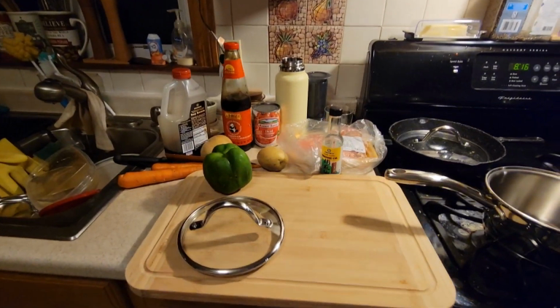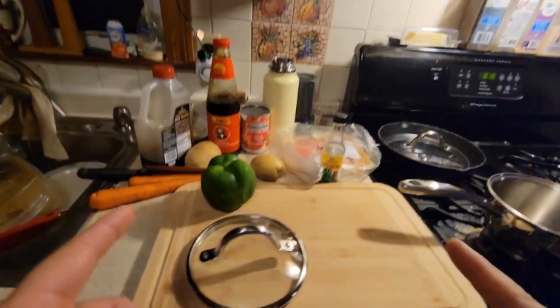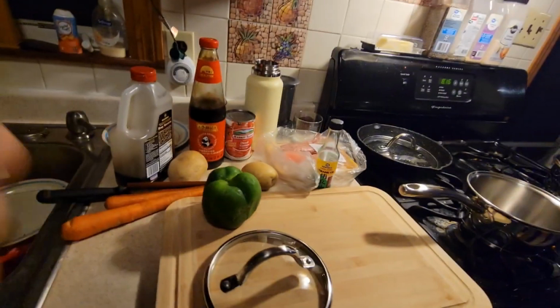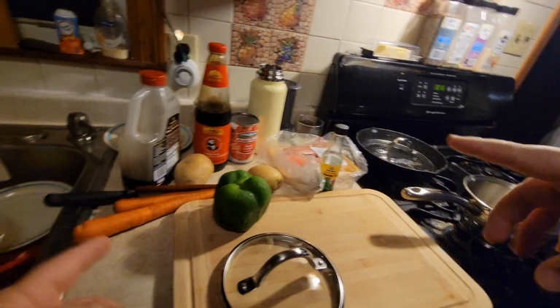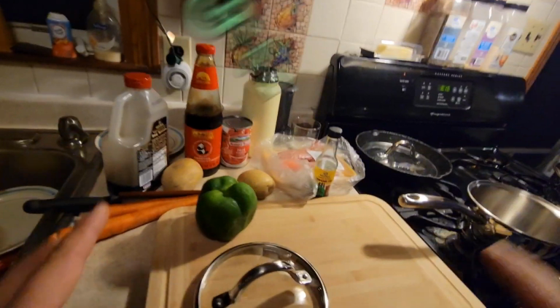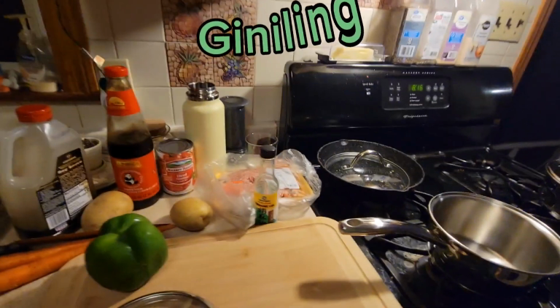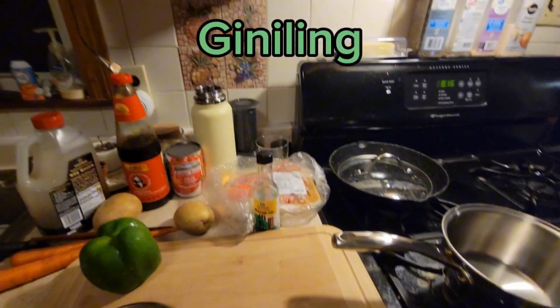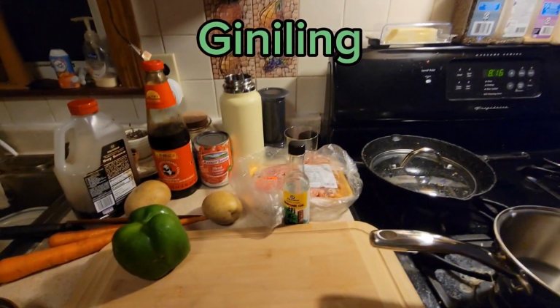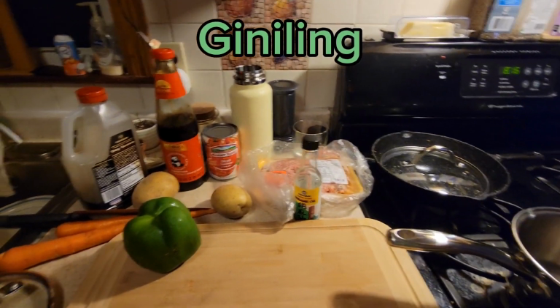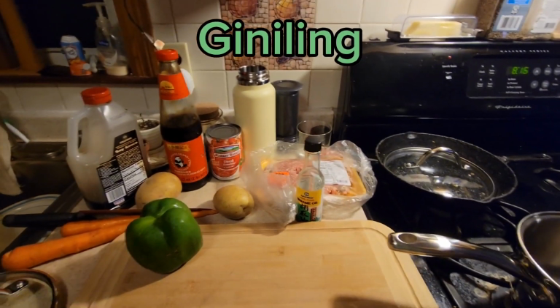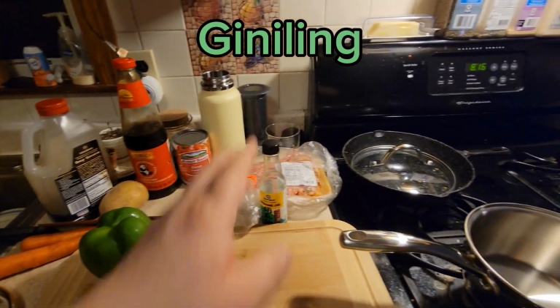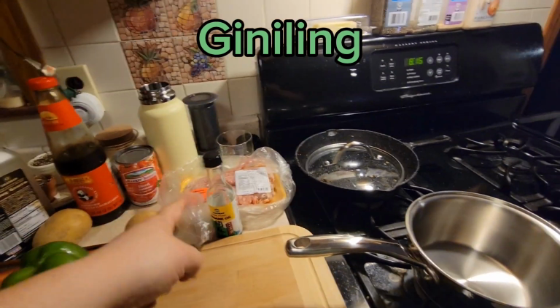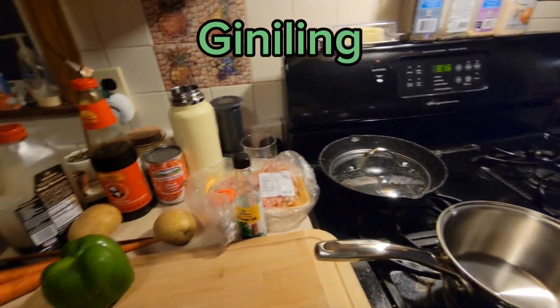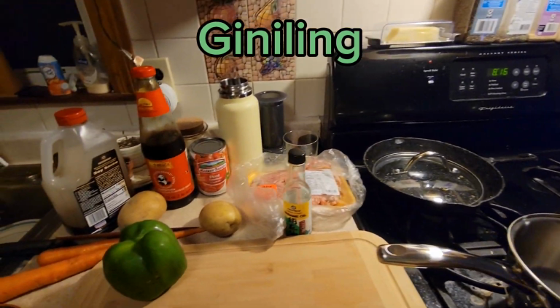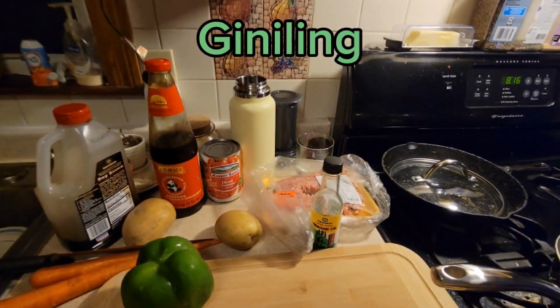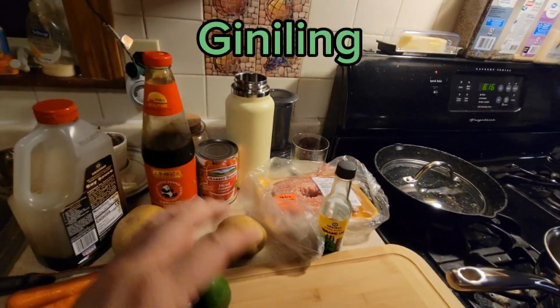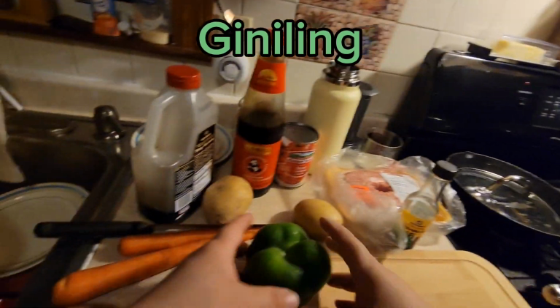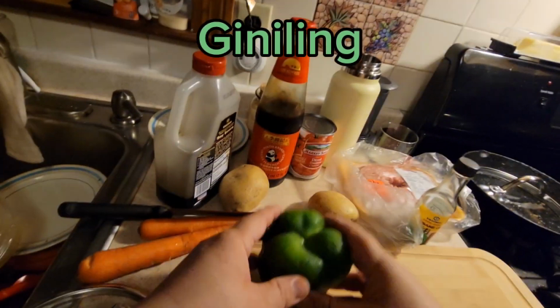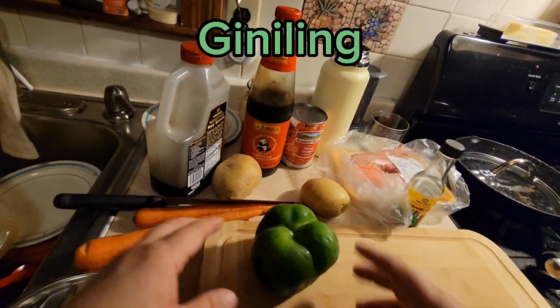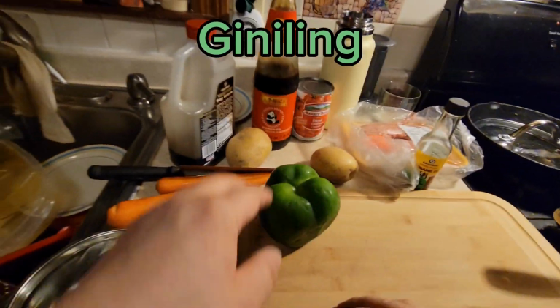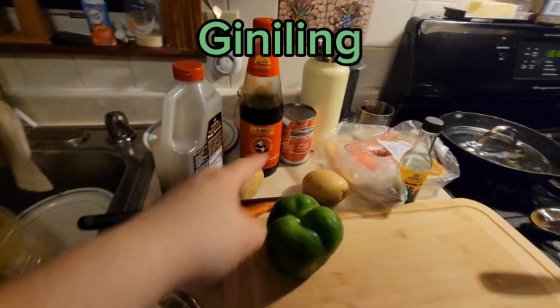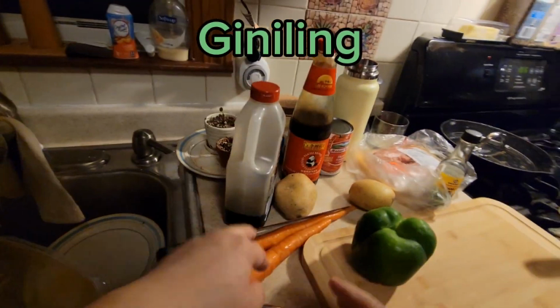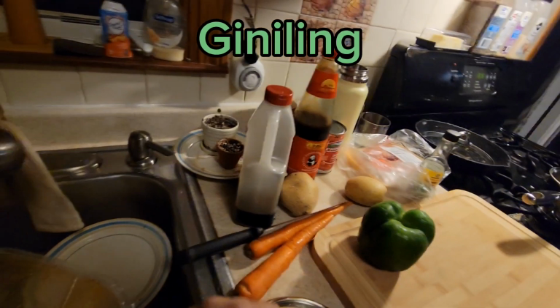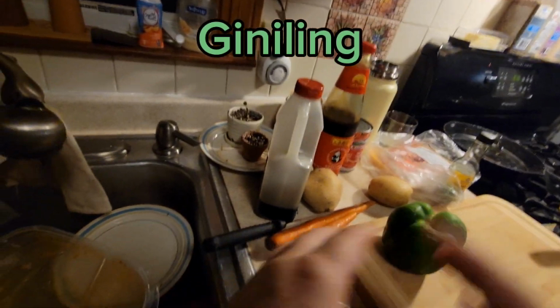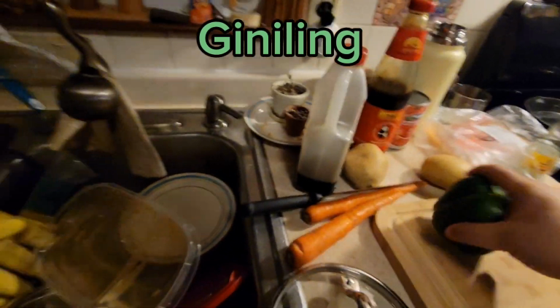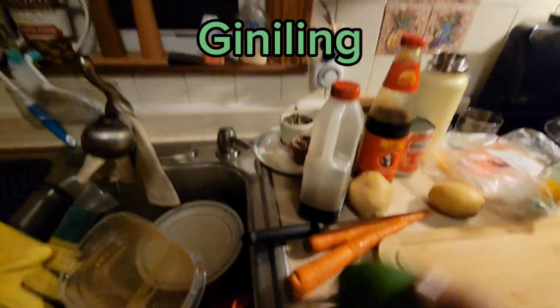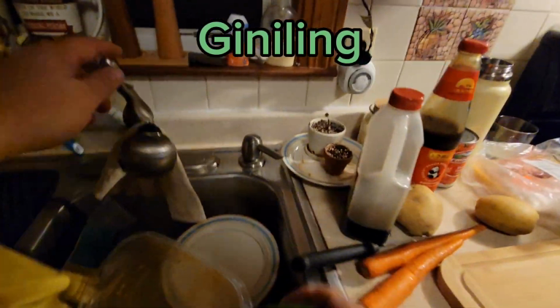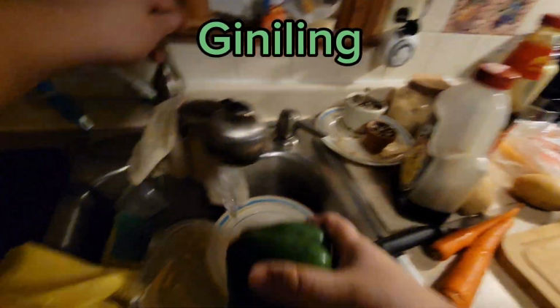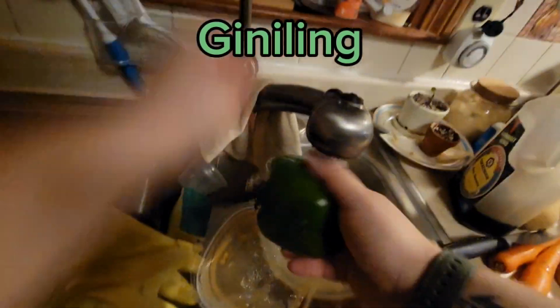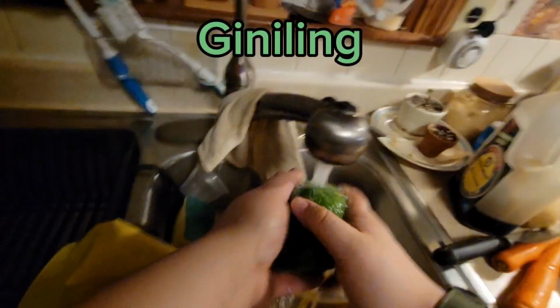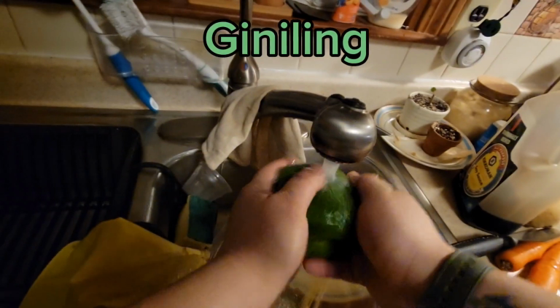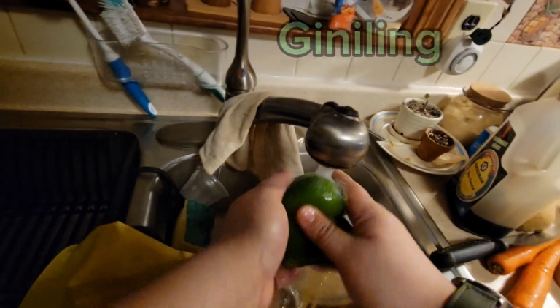Mabuhay! So we're back here and I'm gonna make some guinaling today. We've got some ground pork. I'm gonna wash my vegetables — I've got two potatoes, two carrots, green pepper — and then we're gonna start cutting them after that.